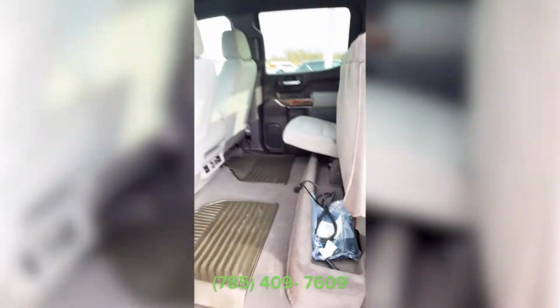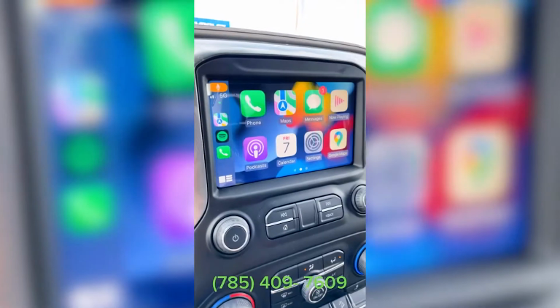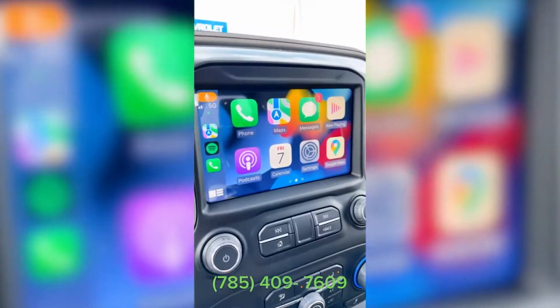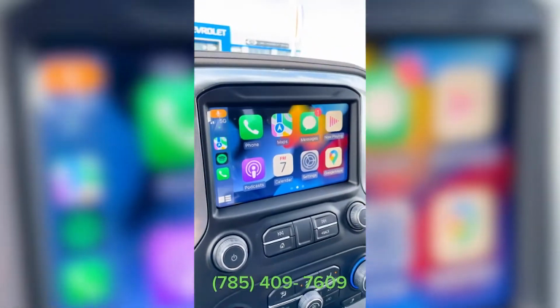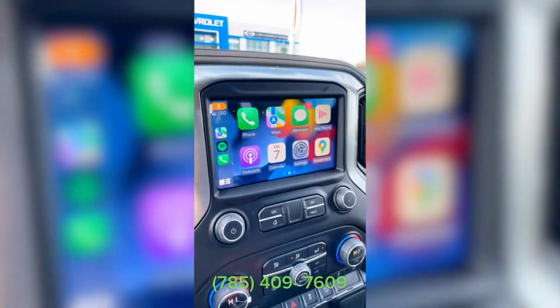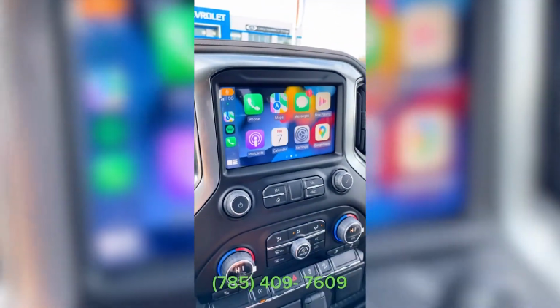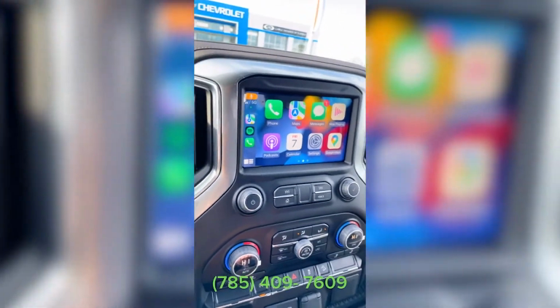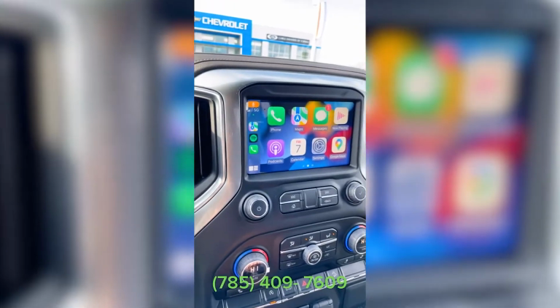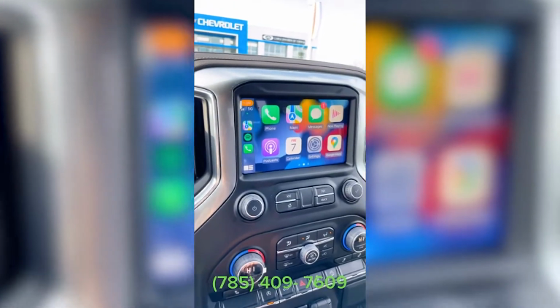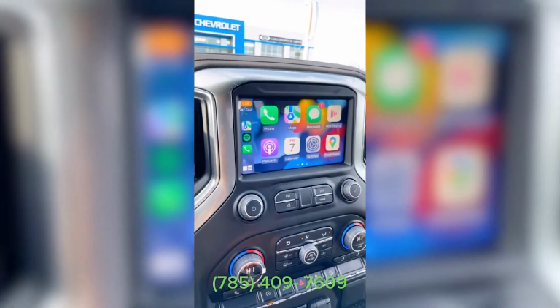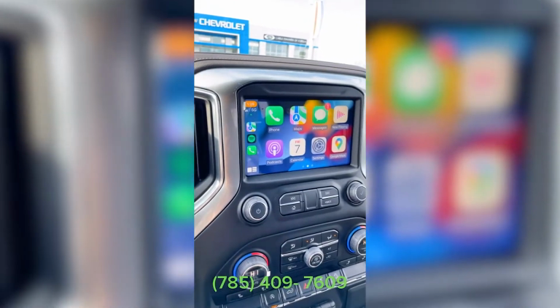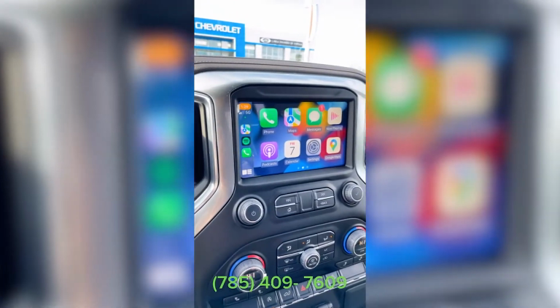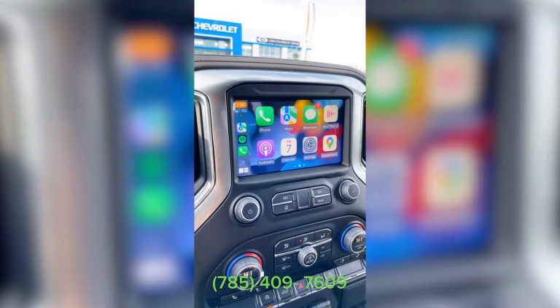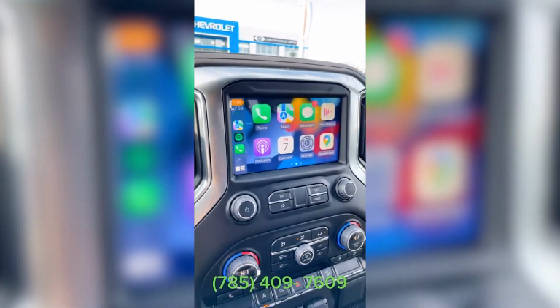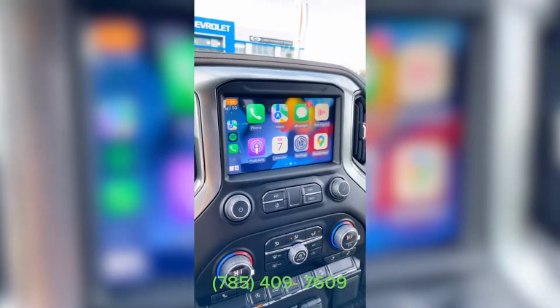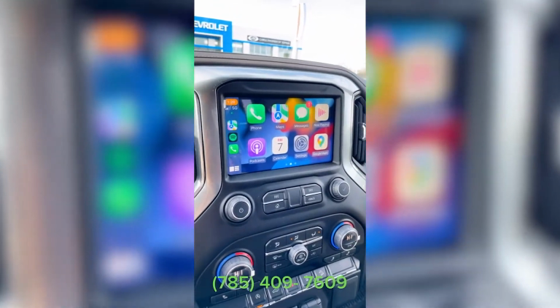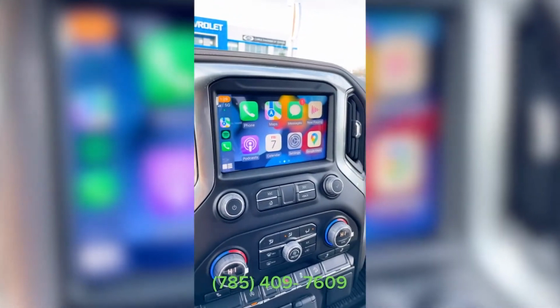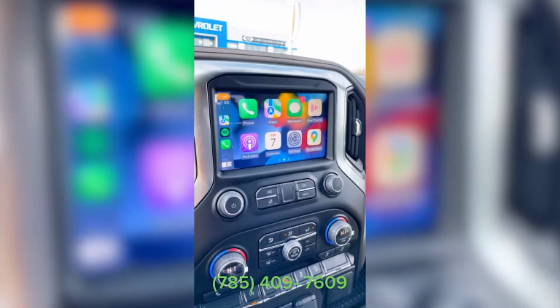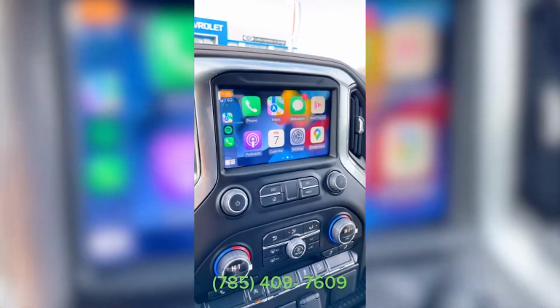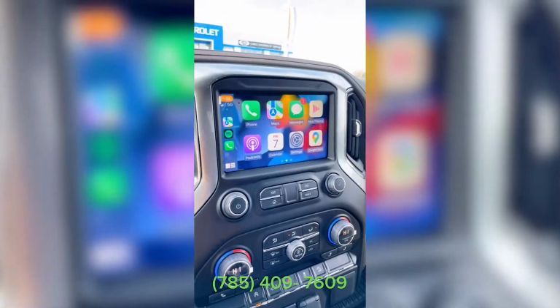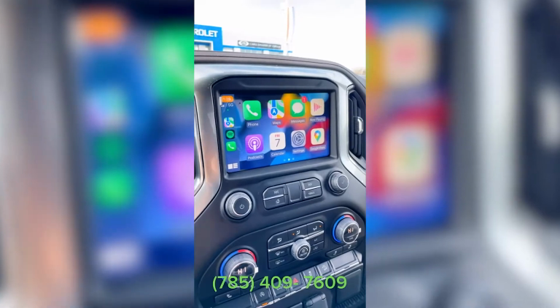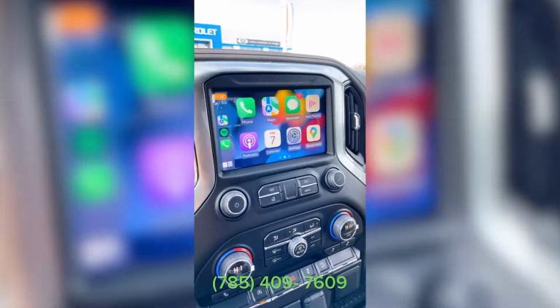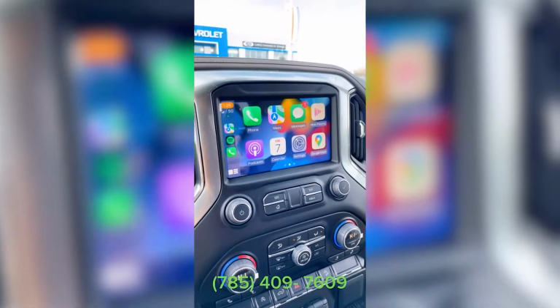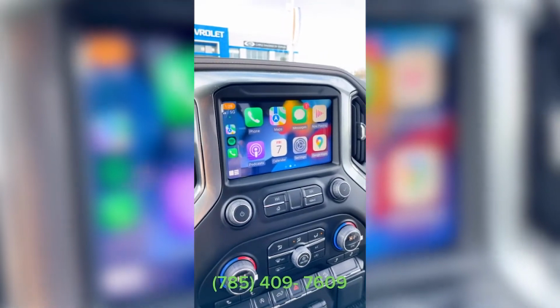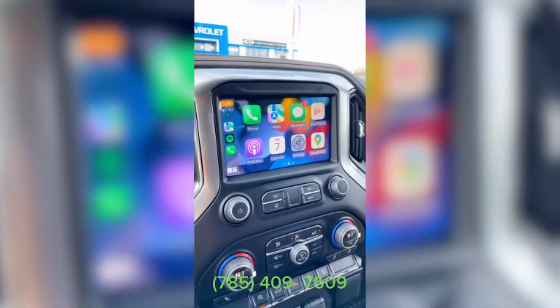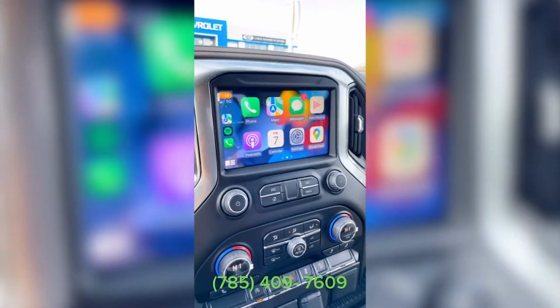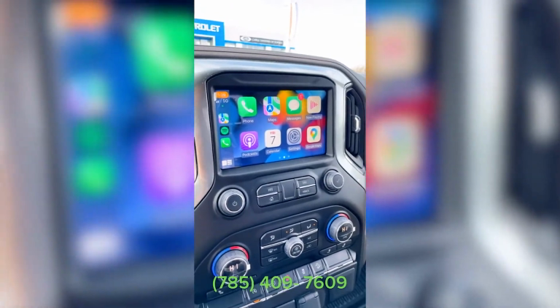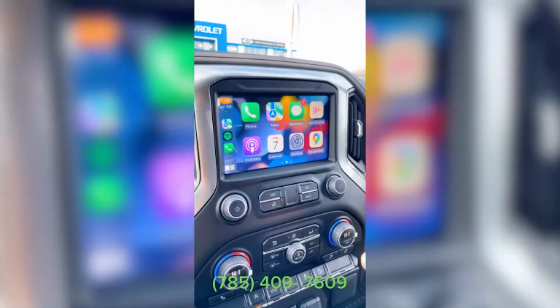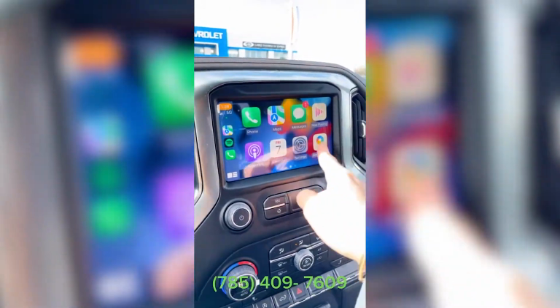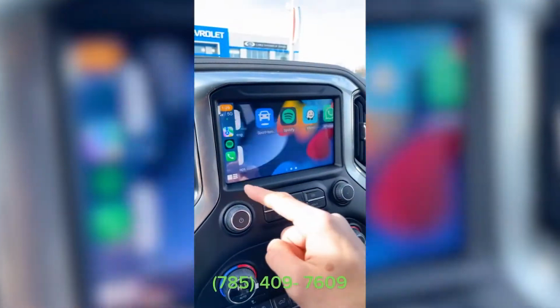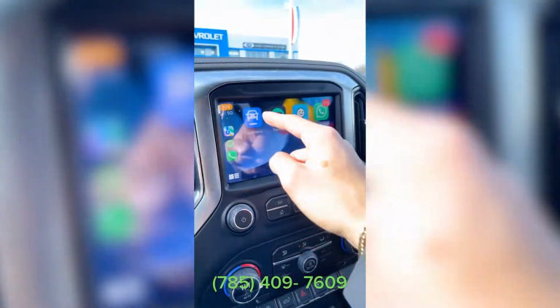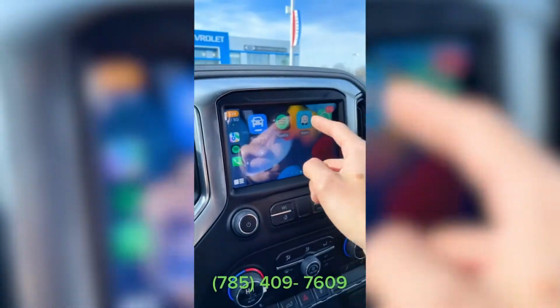And you can't beat the Apple CarPlay and Android Auto. It allows you to play any music app off of your phone right through your truck, as well as use any mapping app you'd like — your Apple Maps, Google Maps, or even Waze.